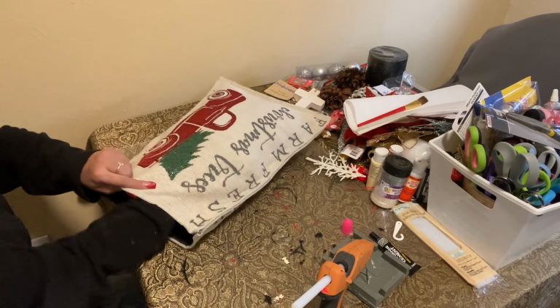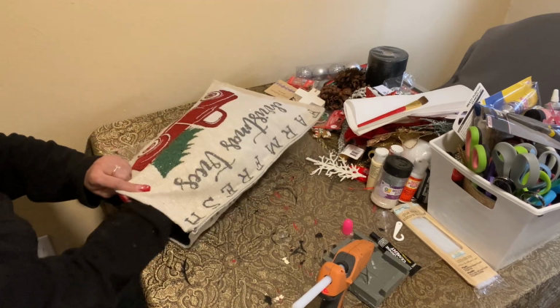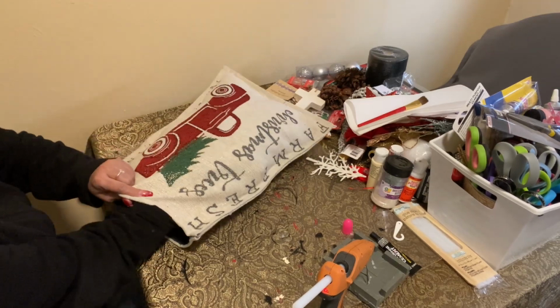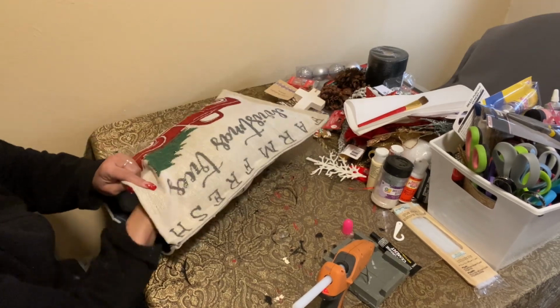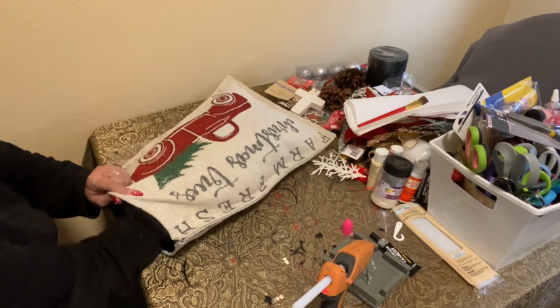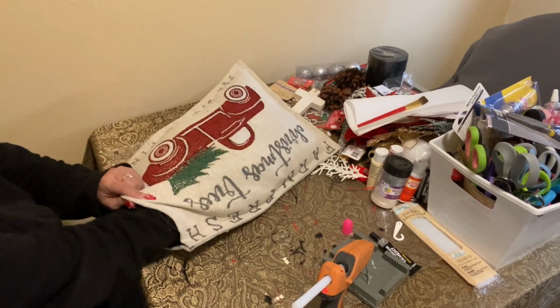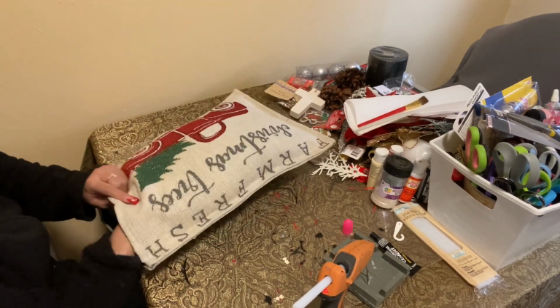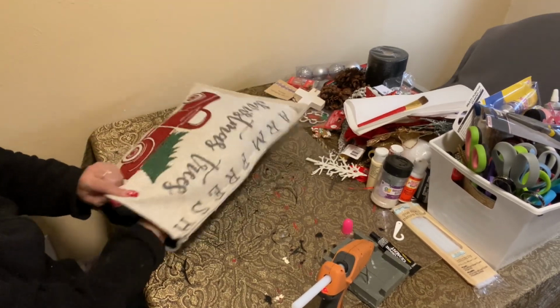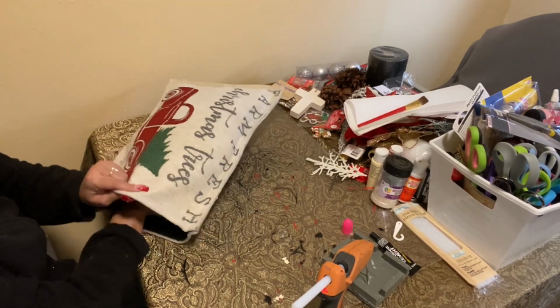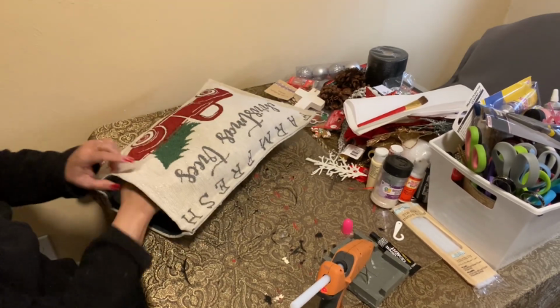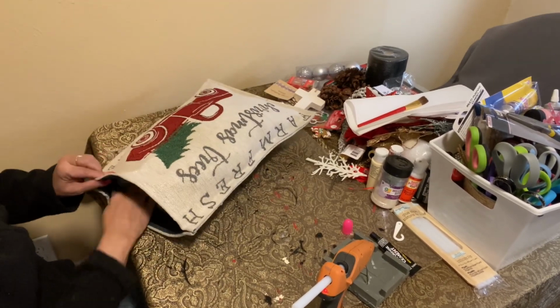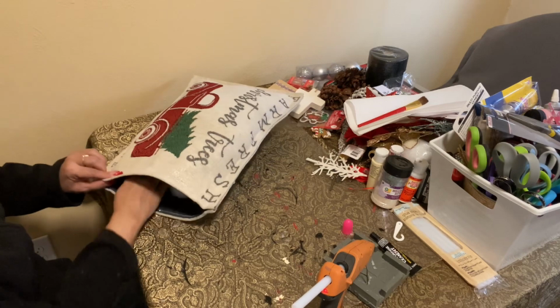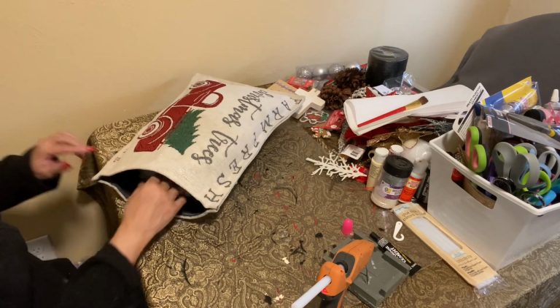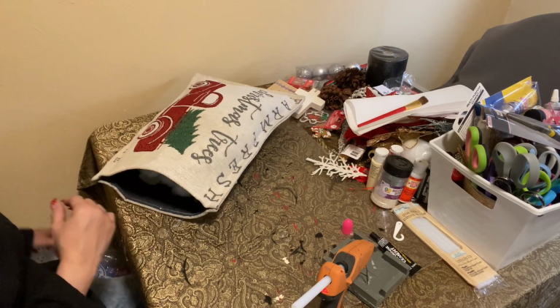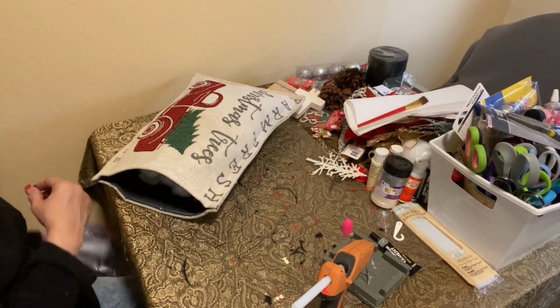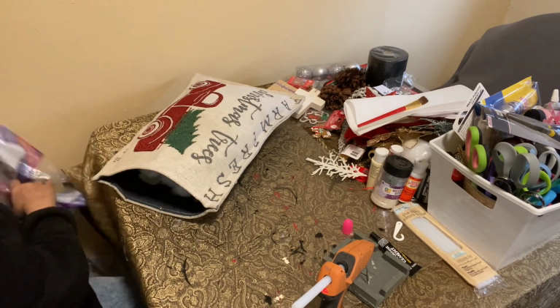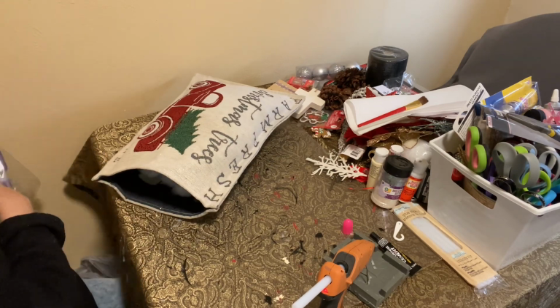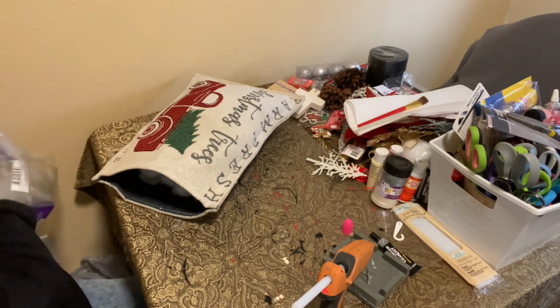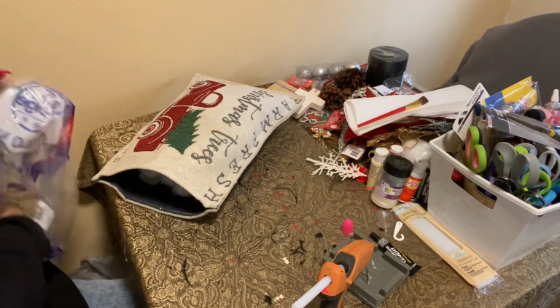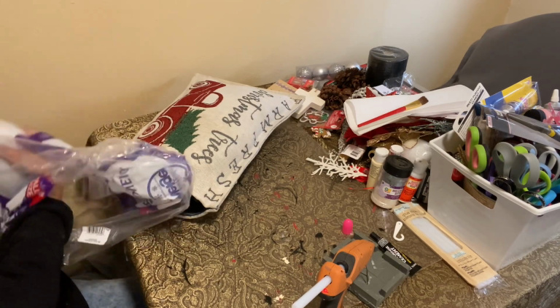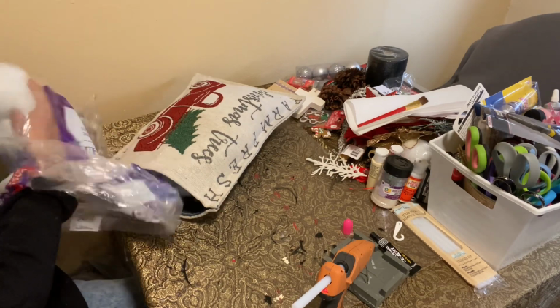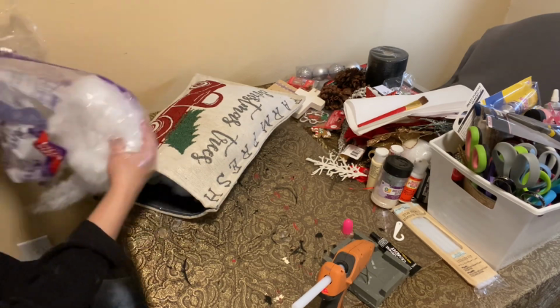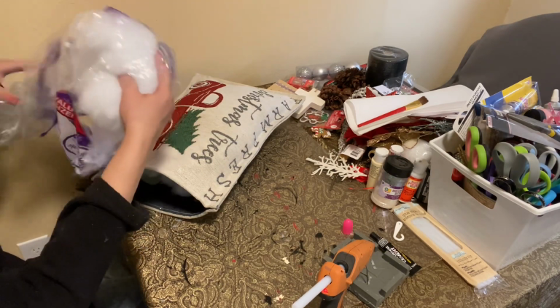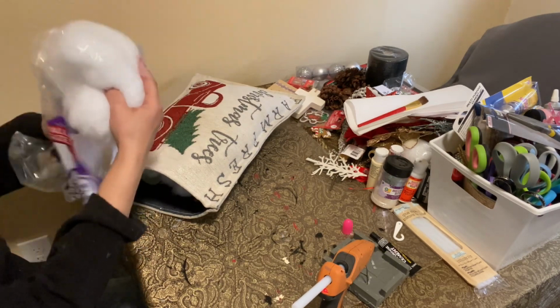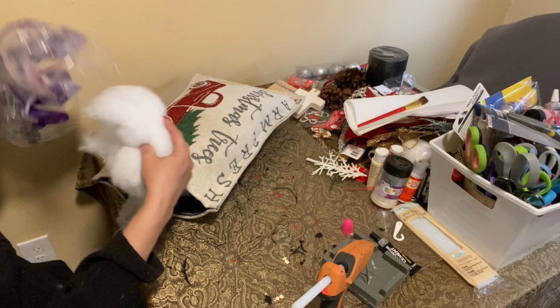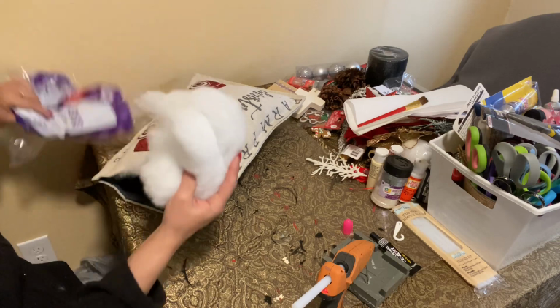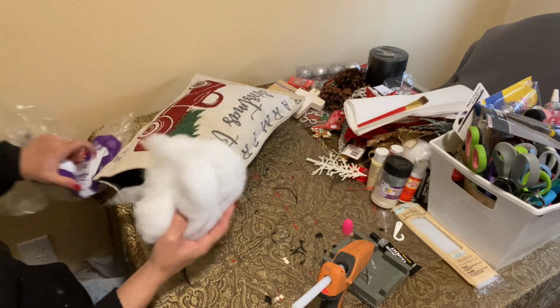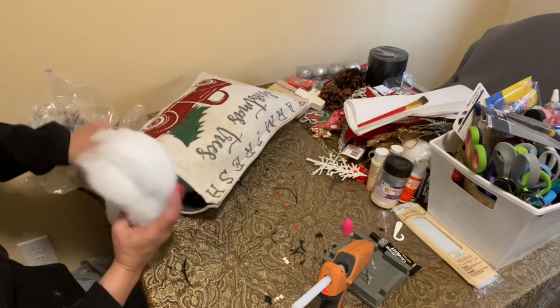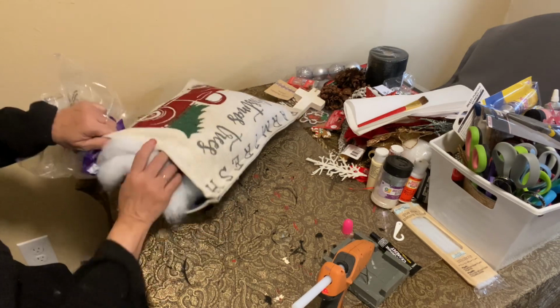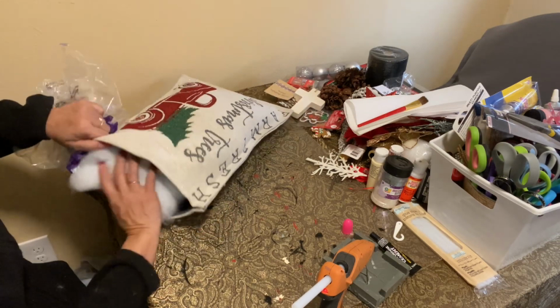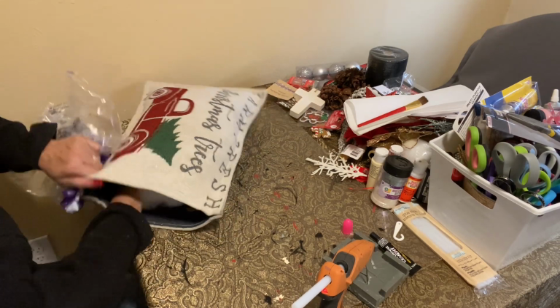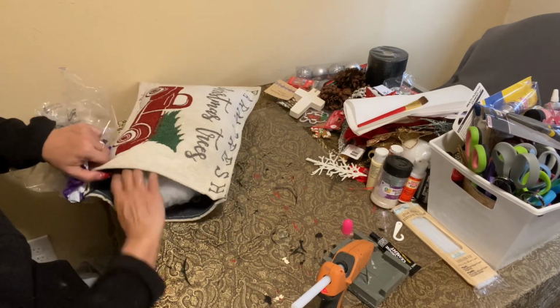I was watching another content creator and I'm just so happy. Look at that — it took one bag of this filling. If you get it on sale, I think it's a good buy.